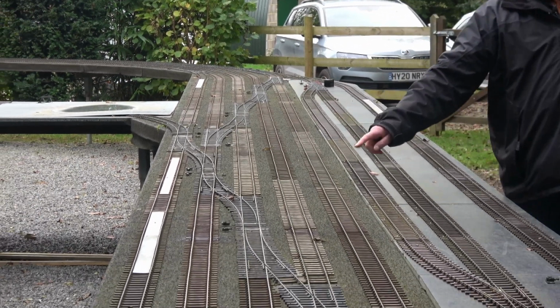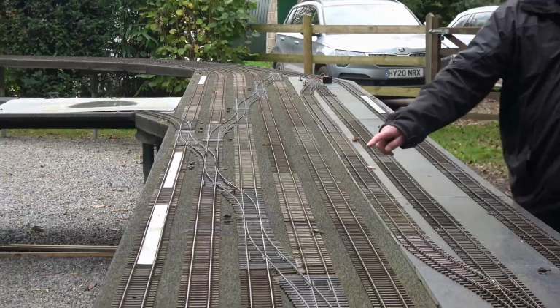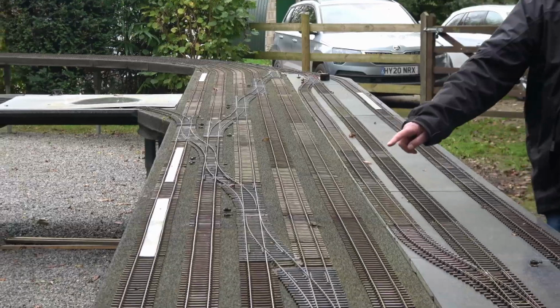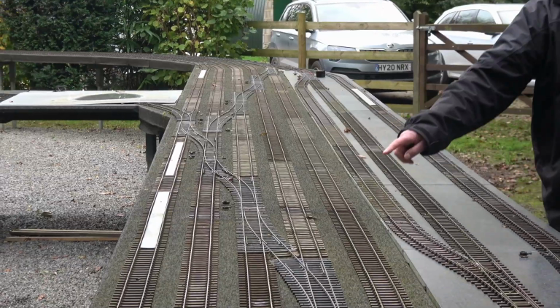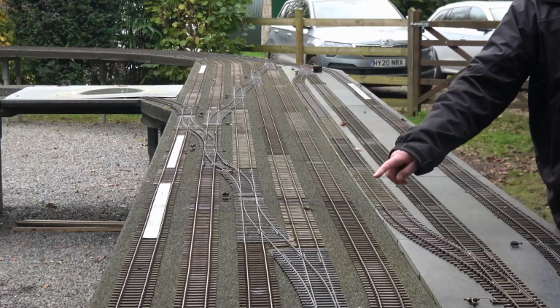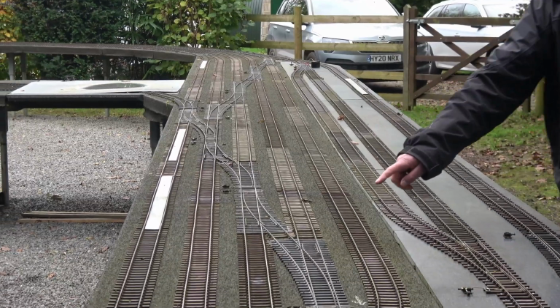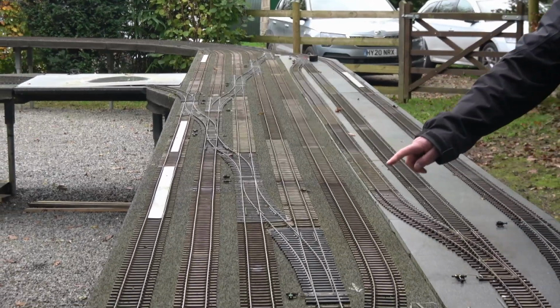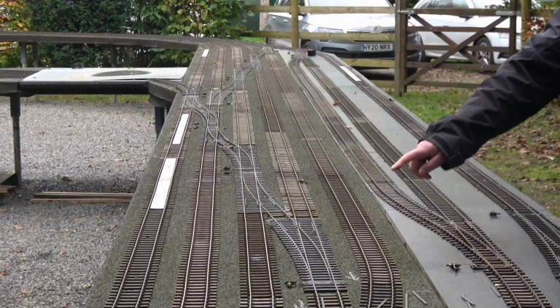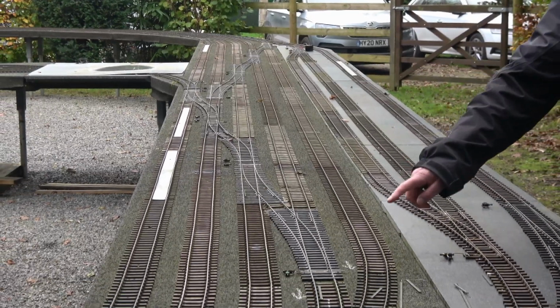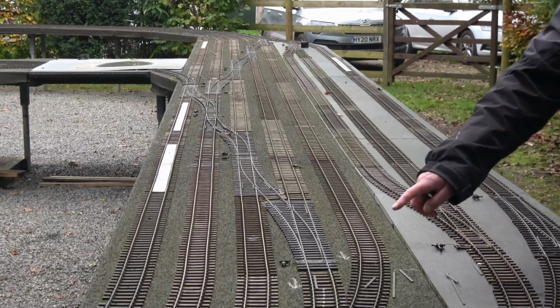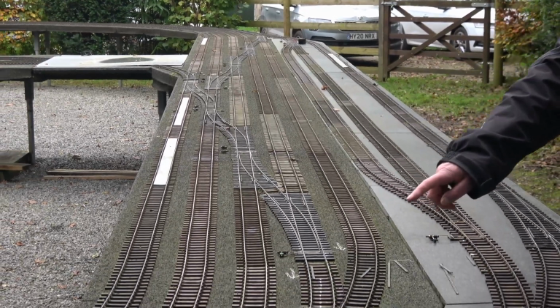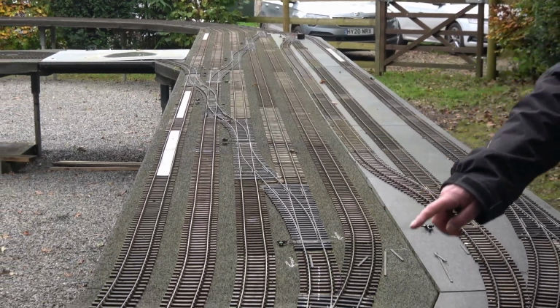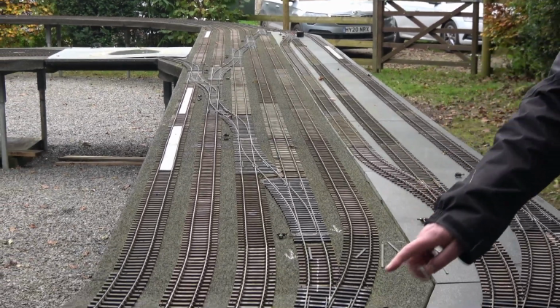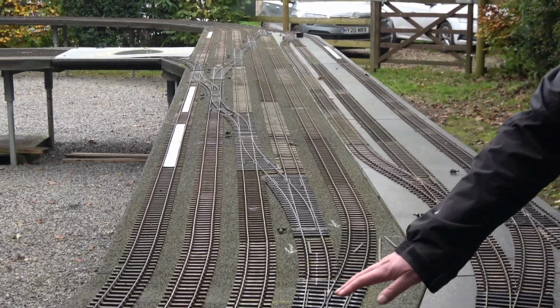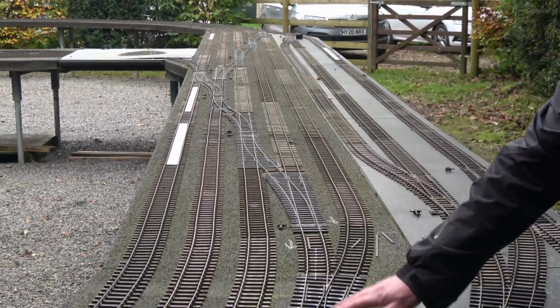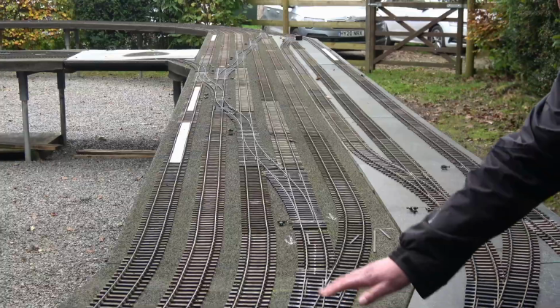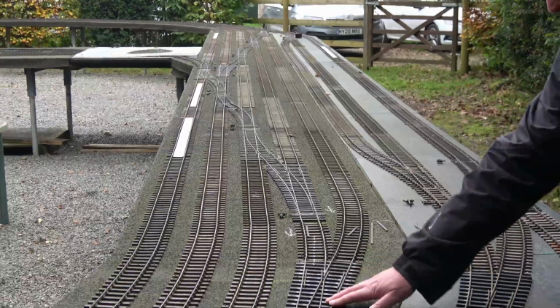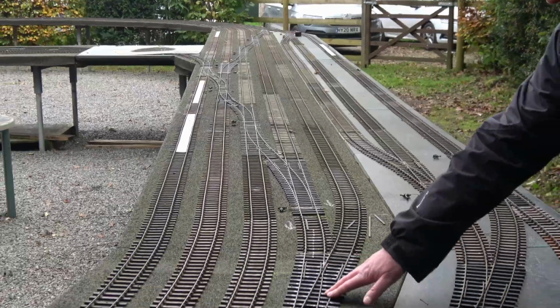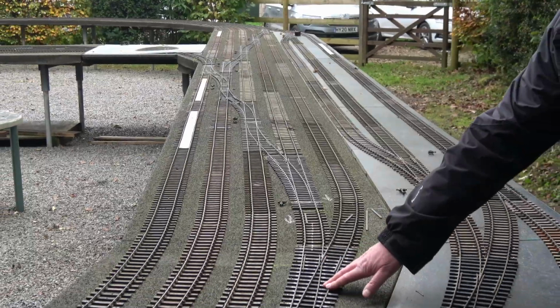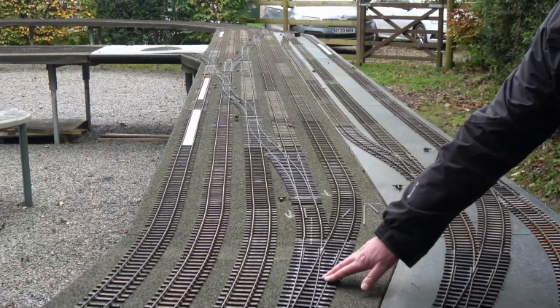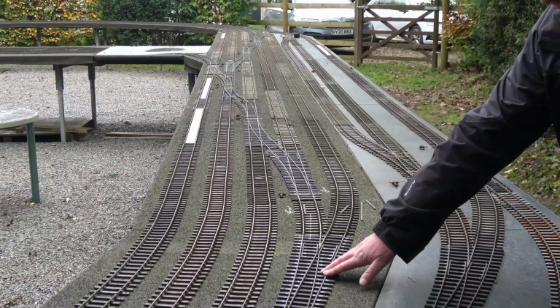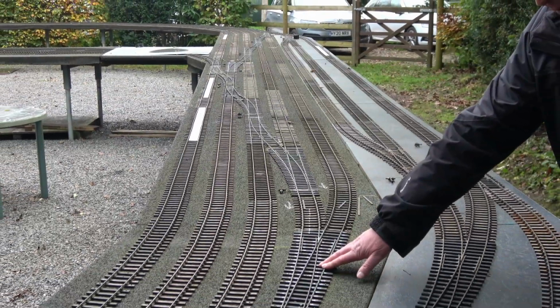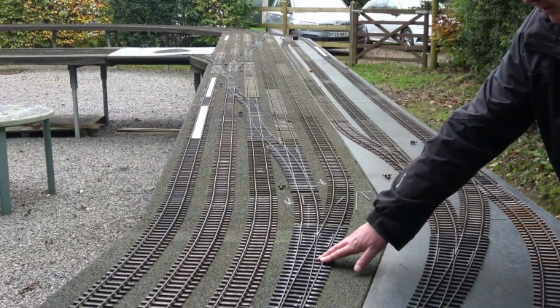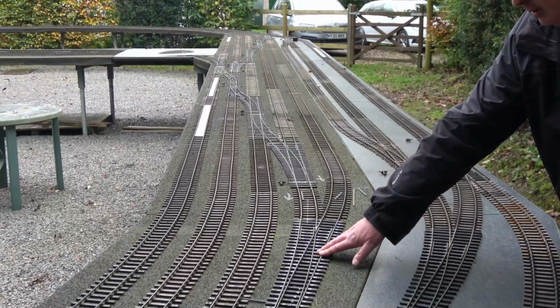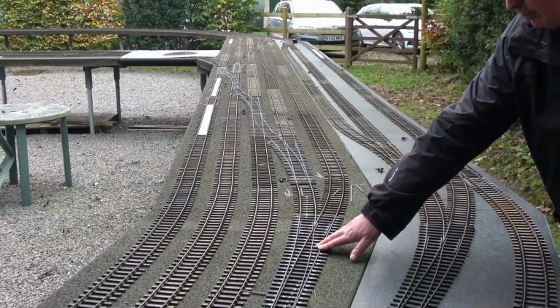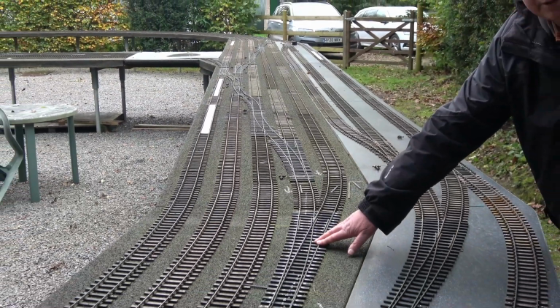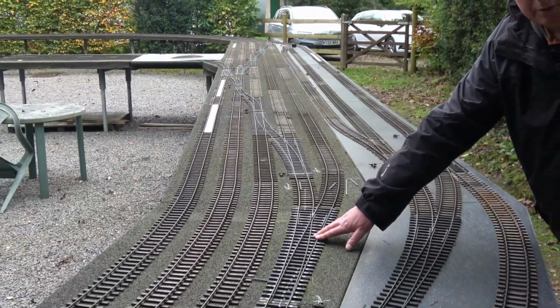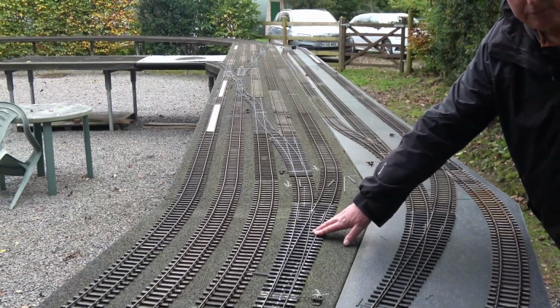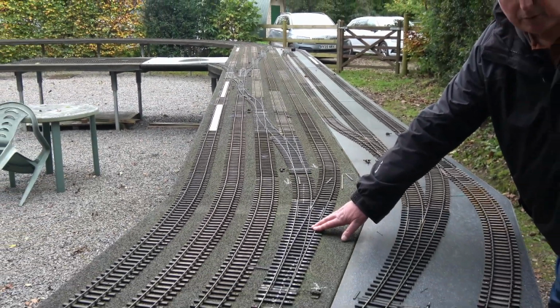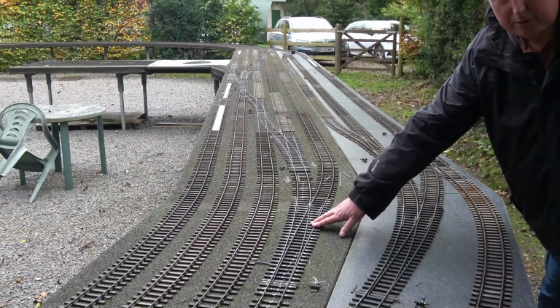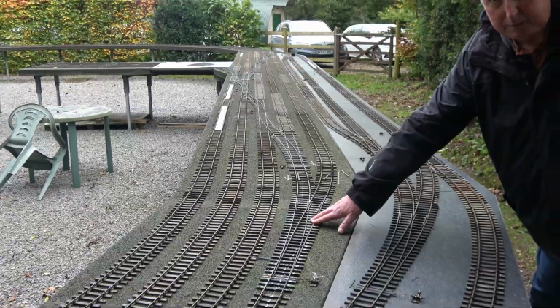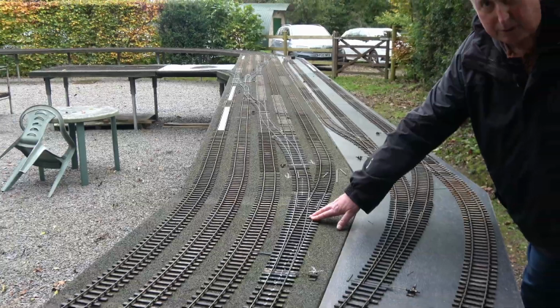Following the main line down, it continues to be the fourth one down, and we continue on that line and come back to it being a set of three. This is the other point that we're going to motorize in phase one of this project.